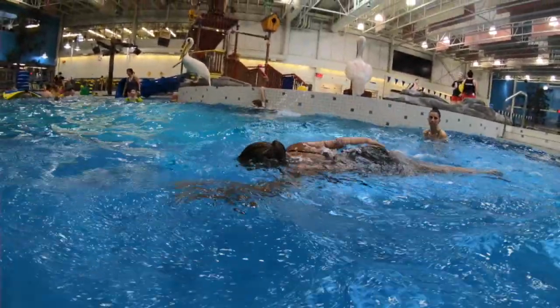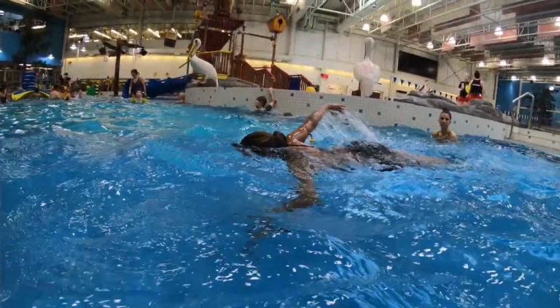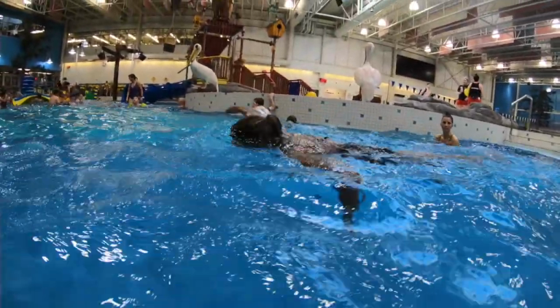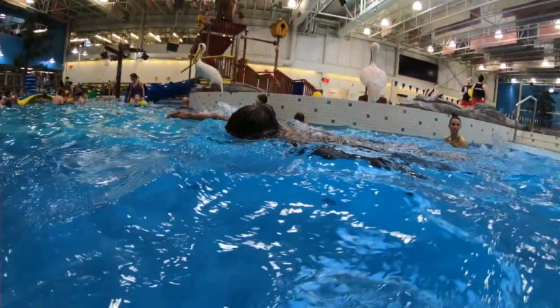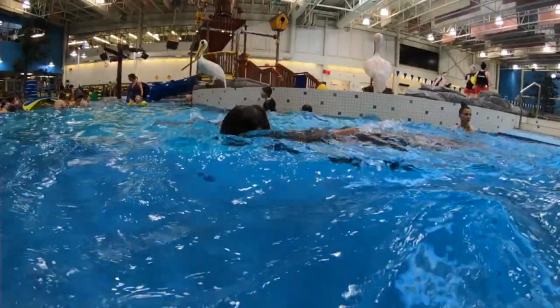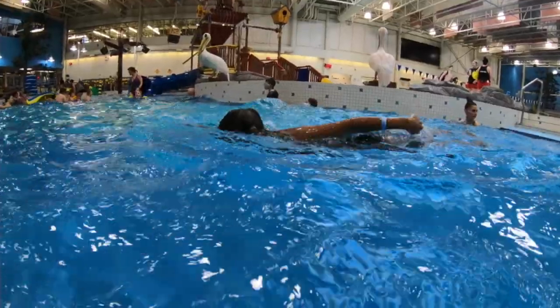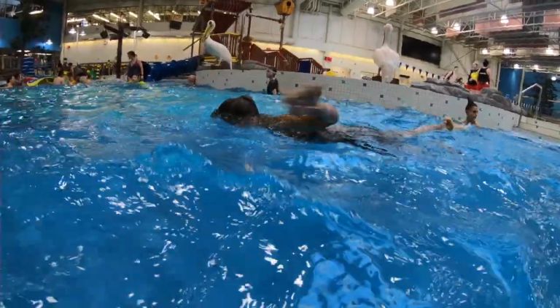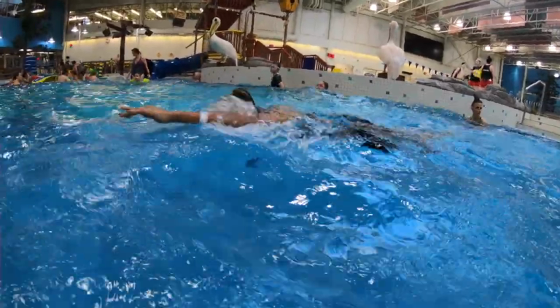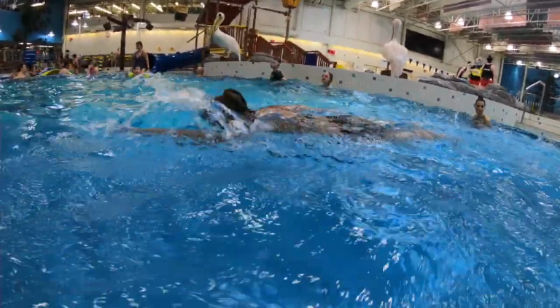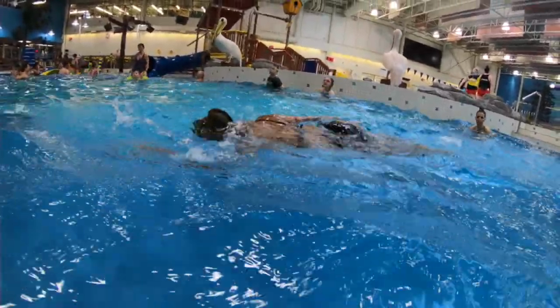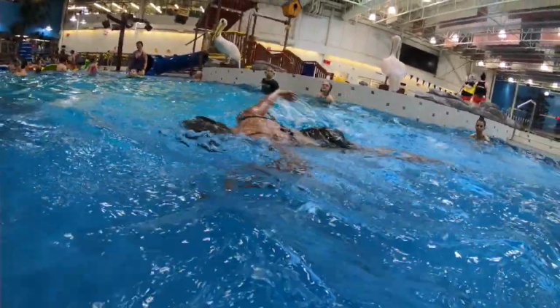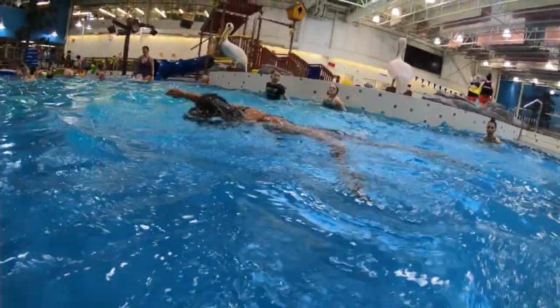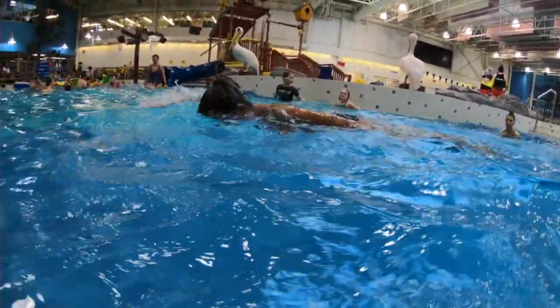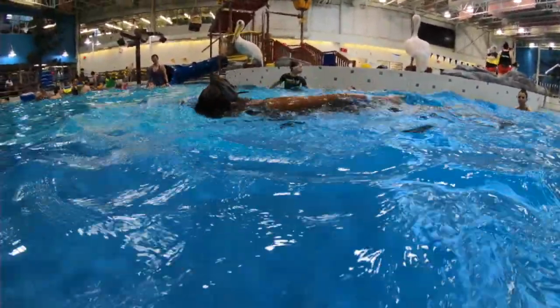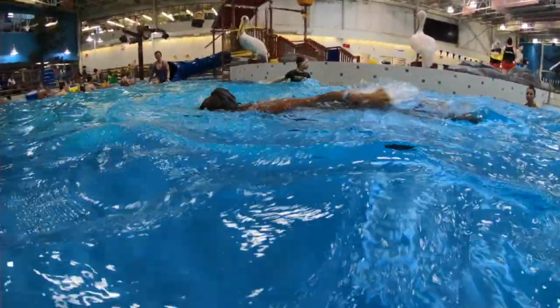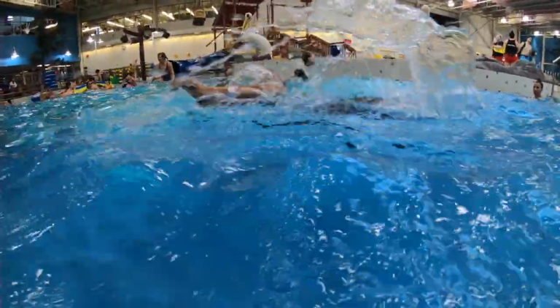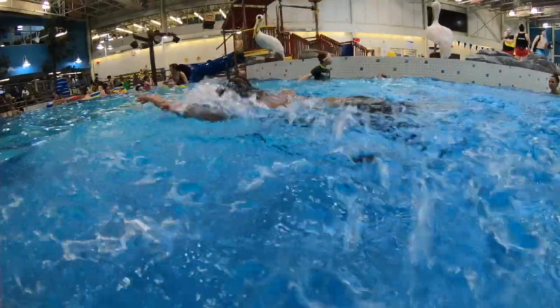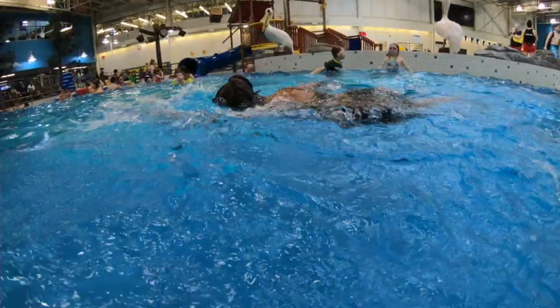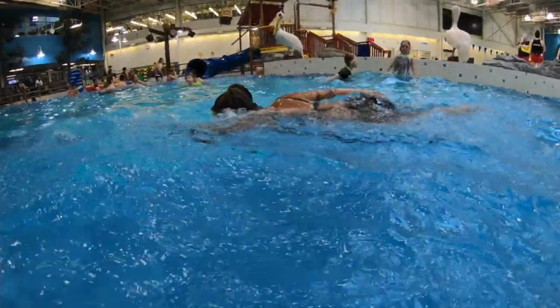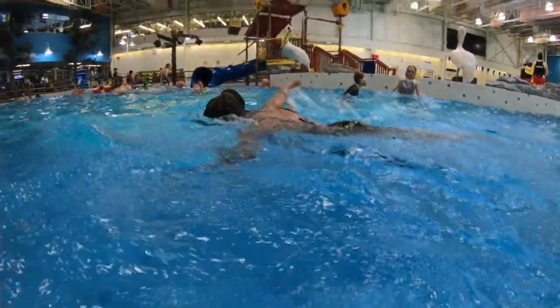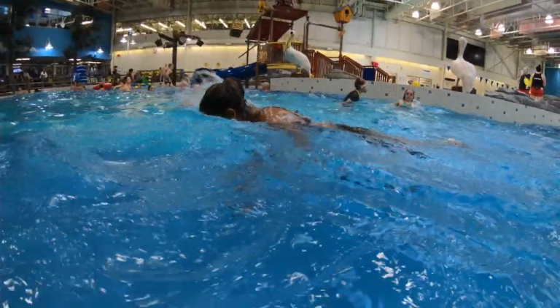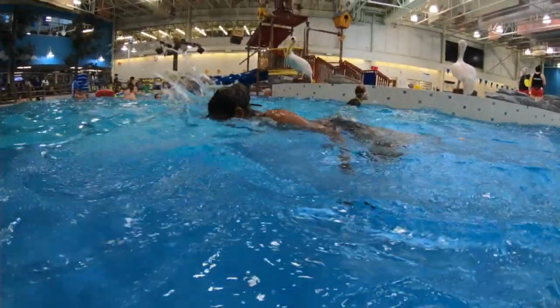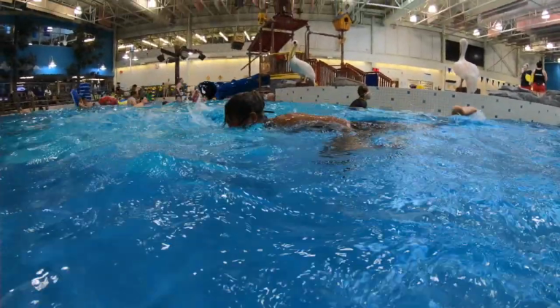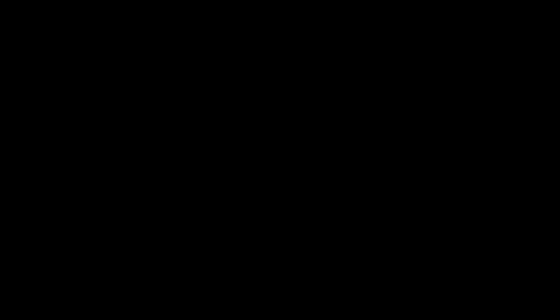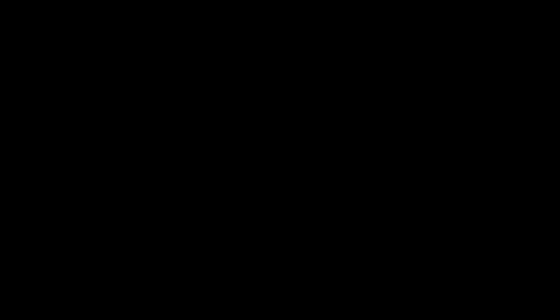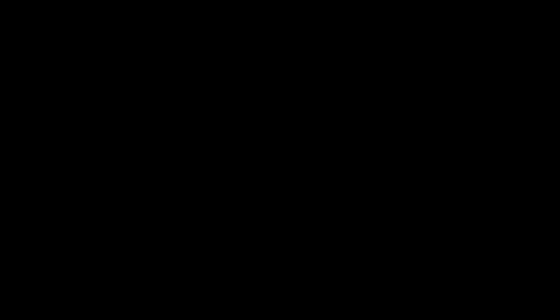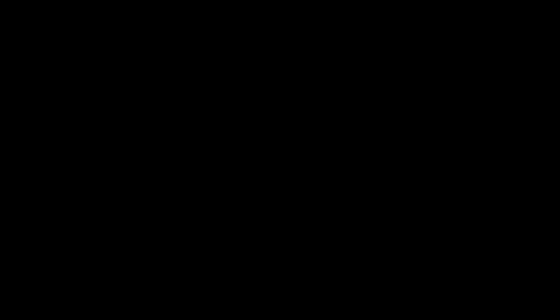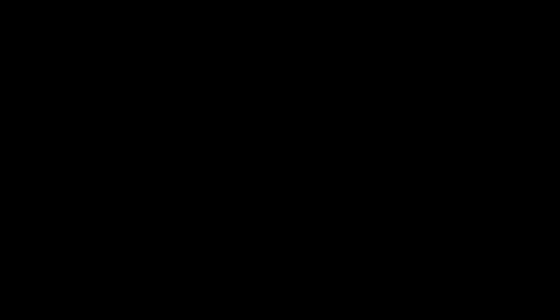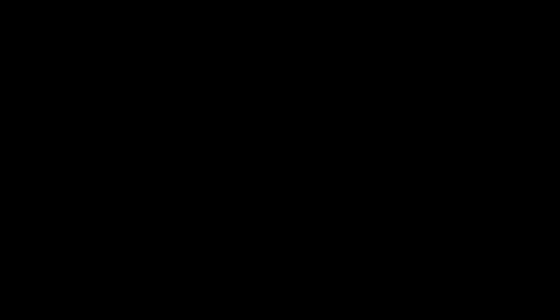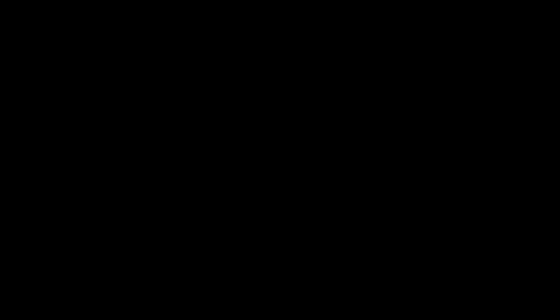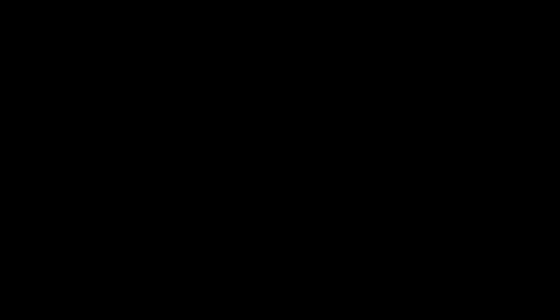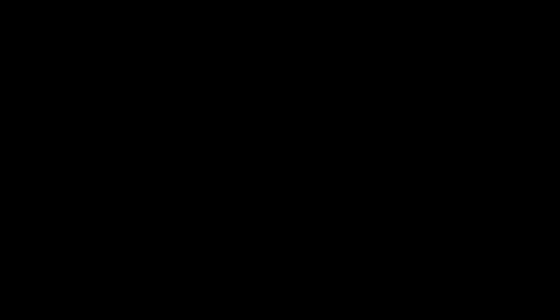Right here over the water, we can see the arms are having a hard time getting over the water. If we have a hard time getting over the water, we want to remember to use our hips. The hip allows us to get the arm up a little higher. Good work.